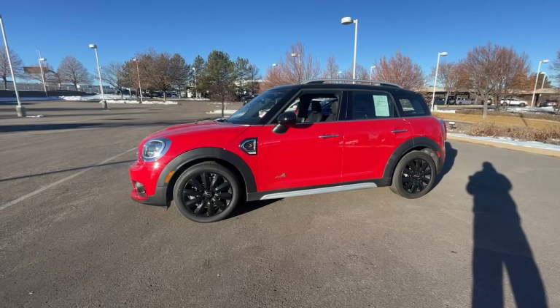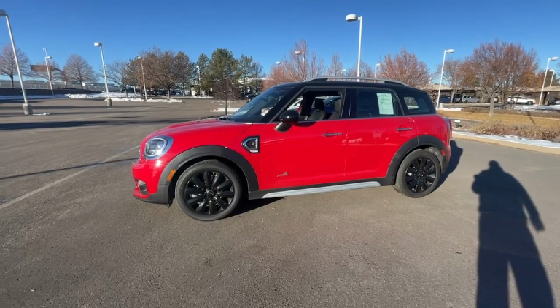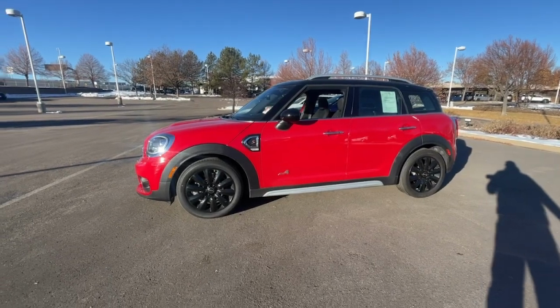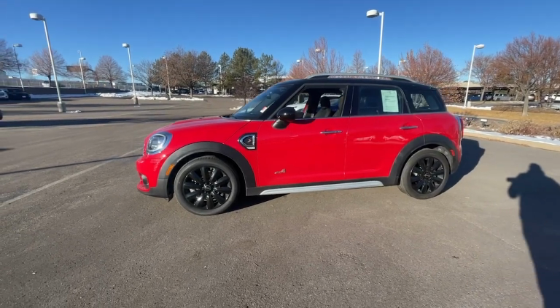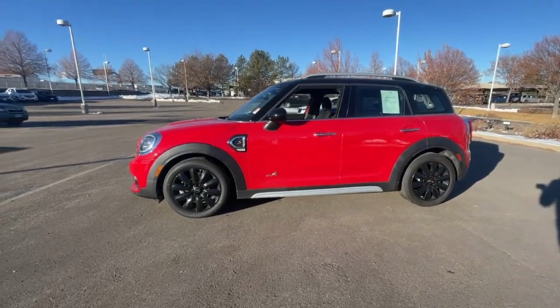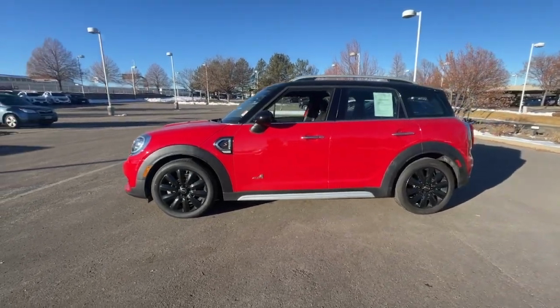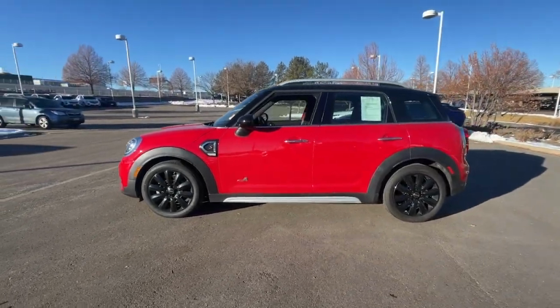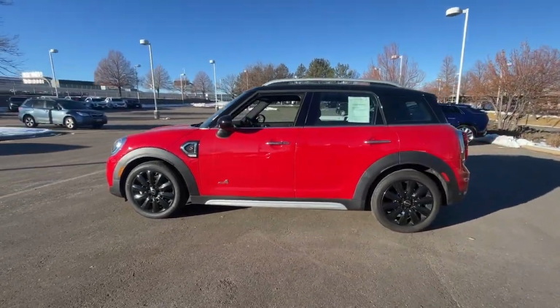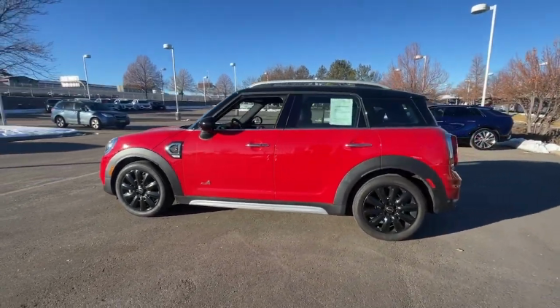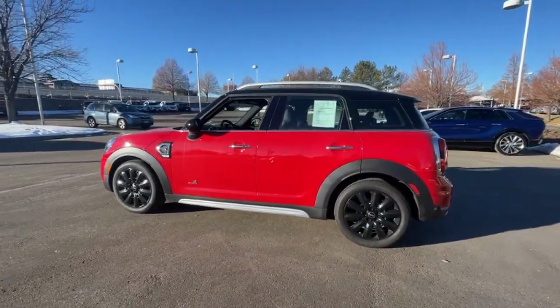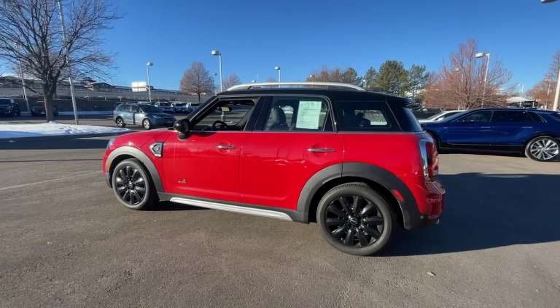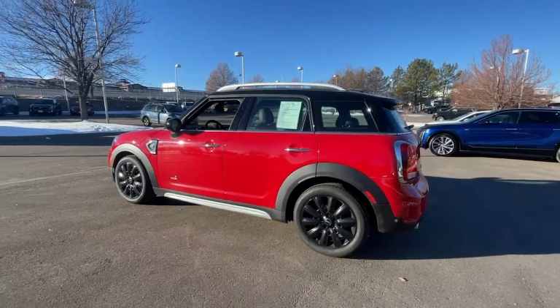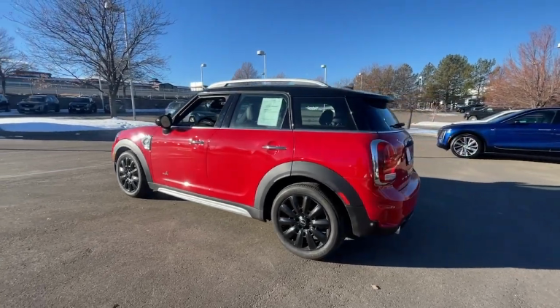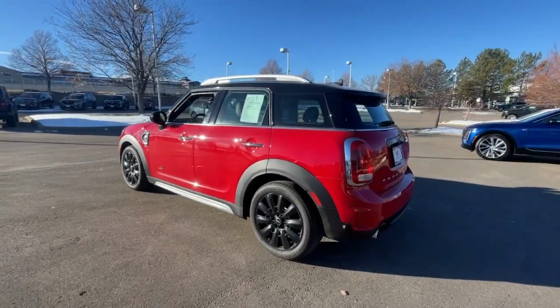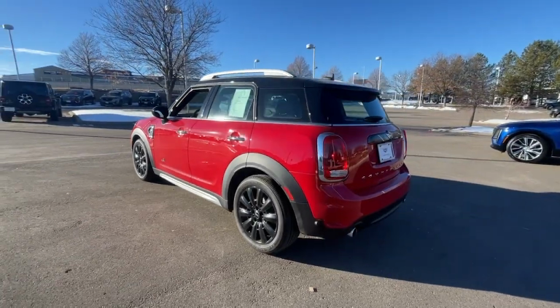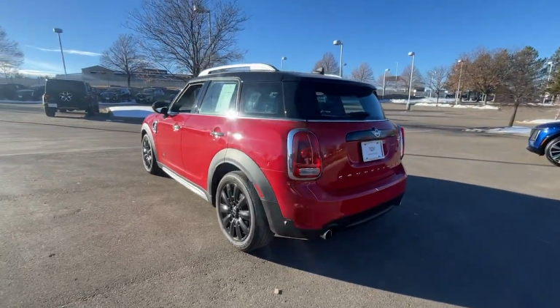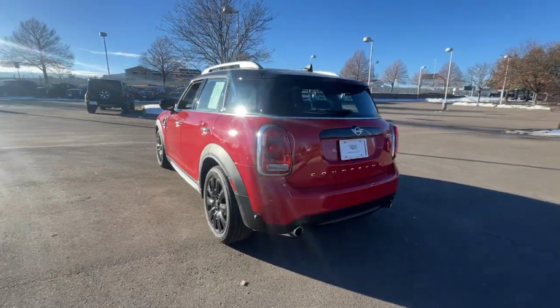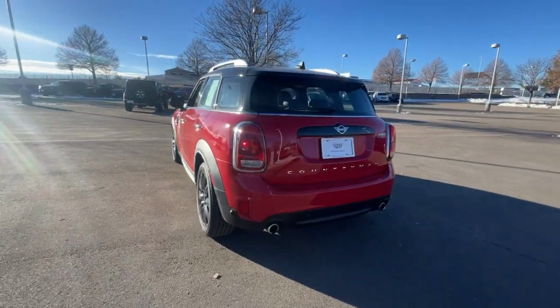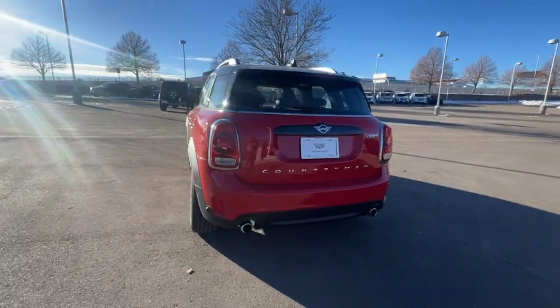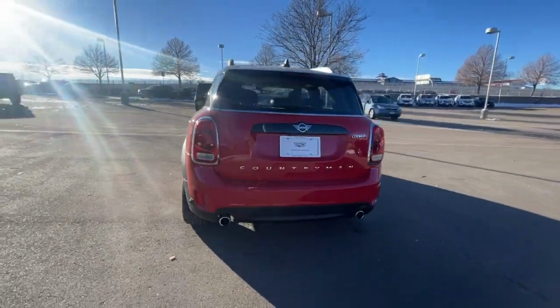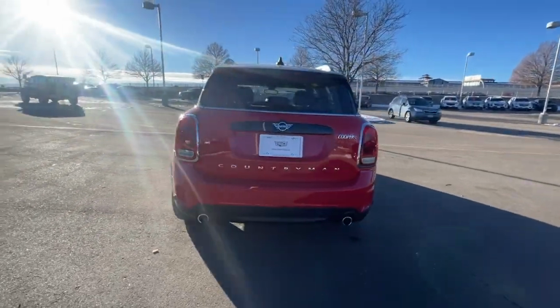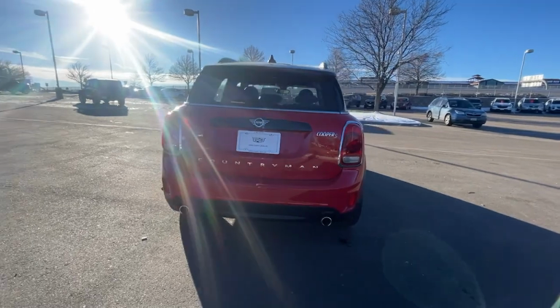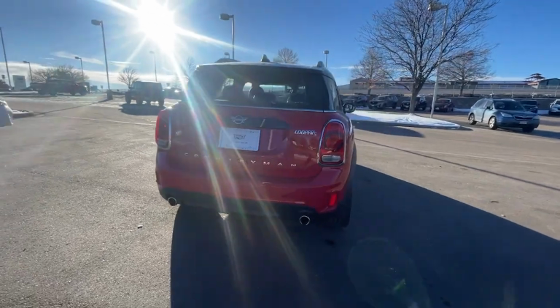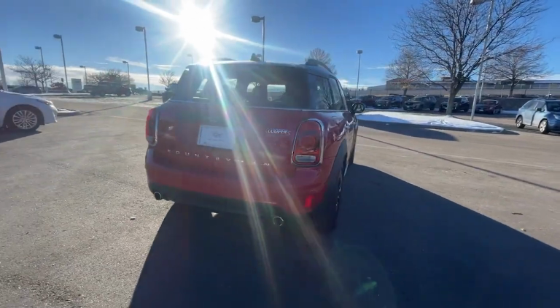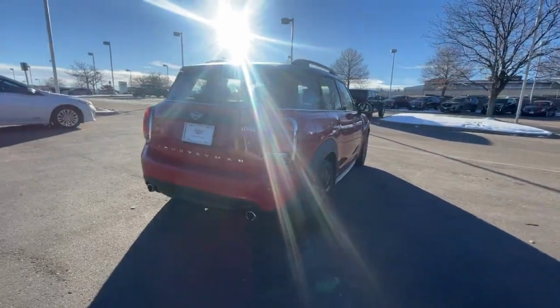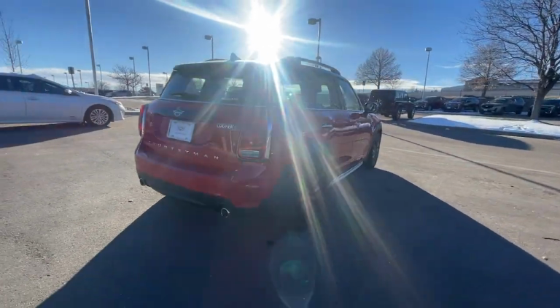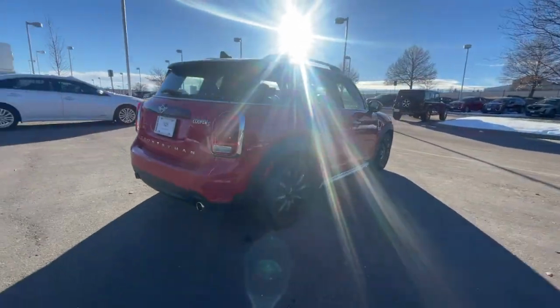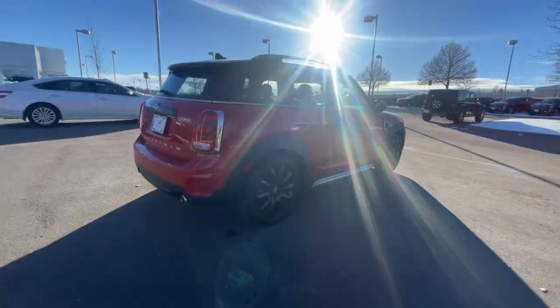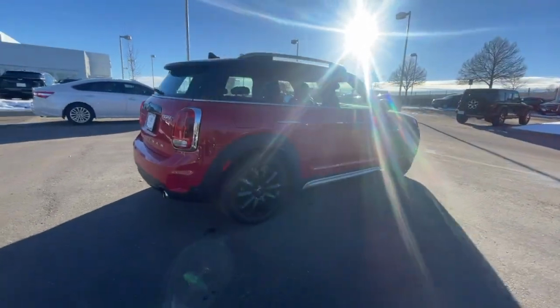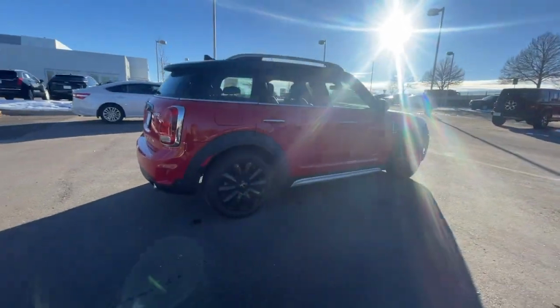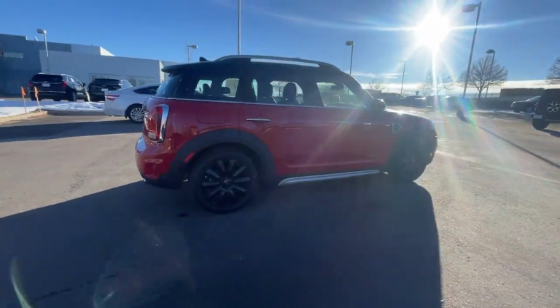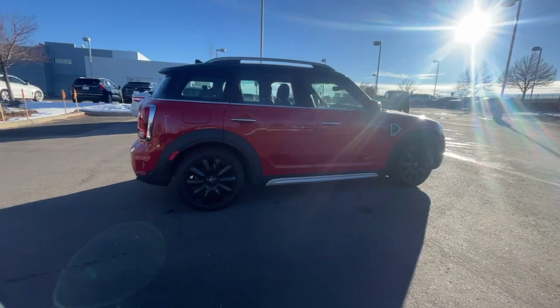Get acquainted with the 2019 Mini Cooper Countryman. This vehicle is an outstanding buy with fewer than 5,000 miles on the odometer. Here's an intrepid Countryman that has a passion for motorsport pleasure as well as a taste for adventure.